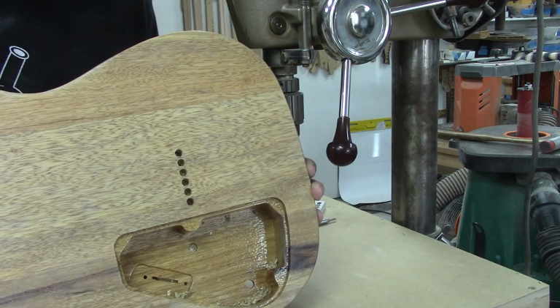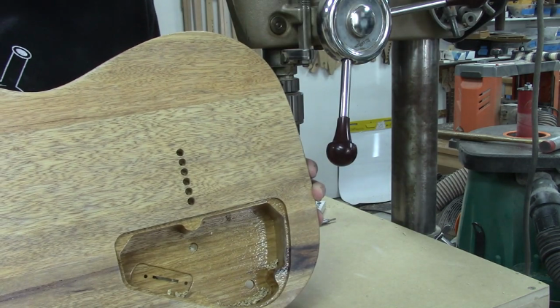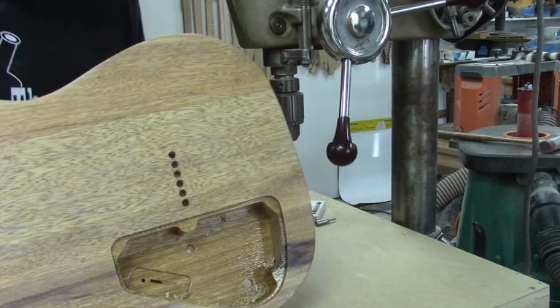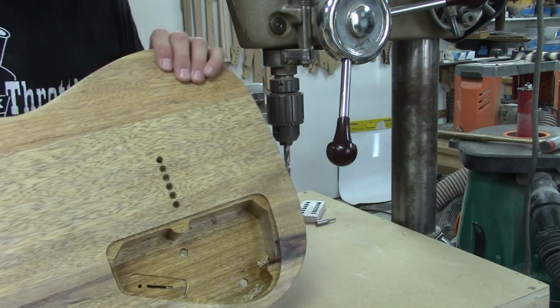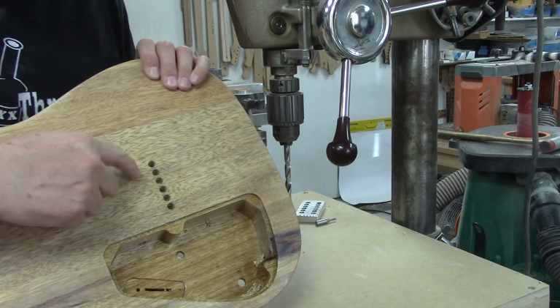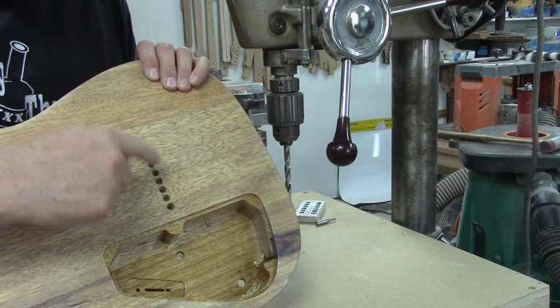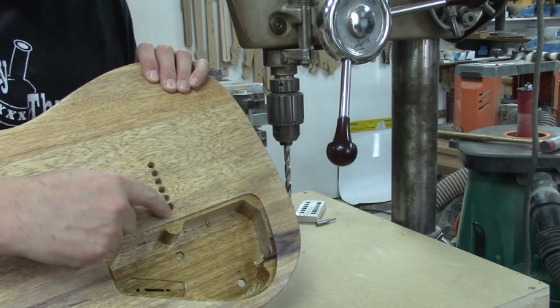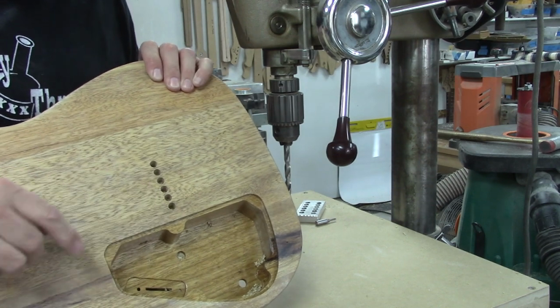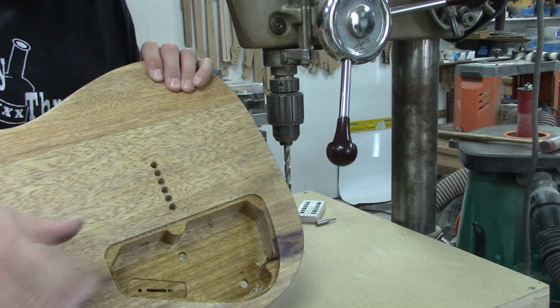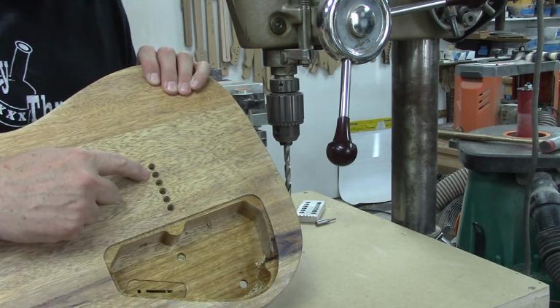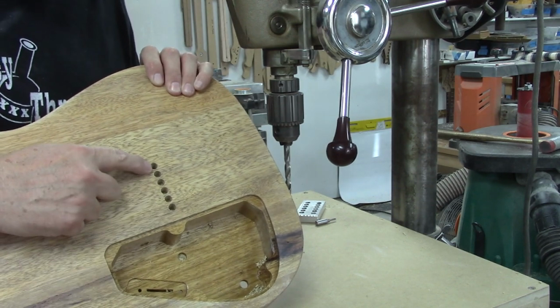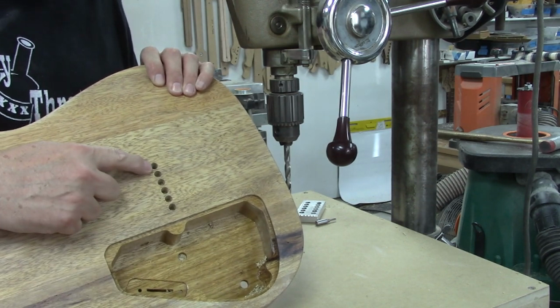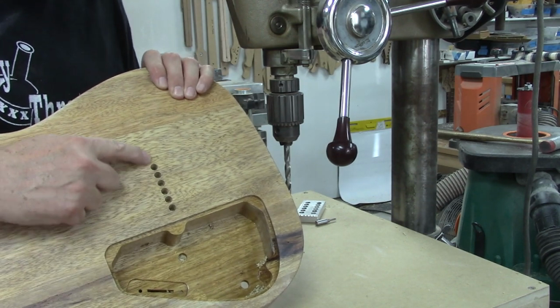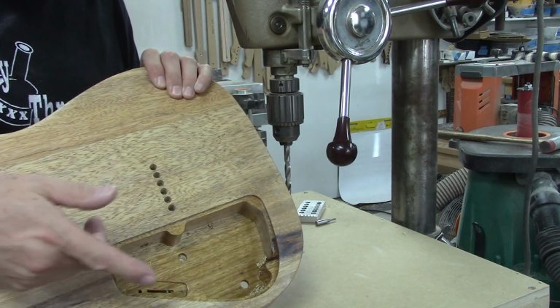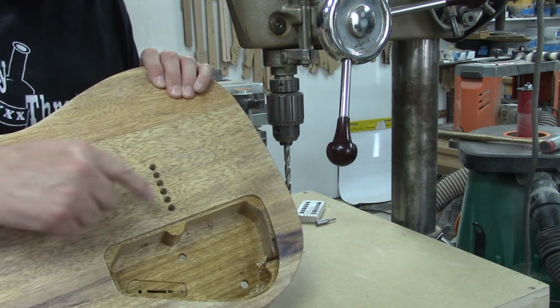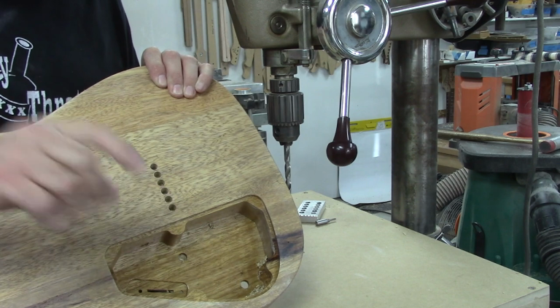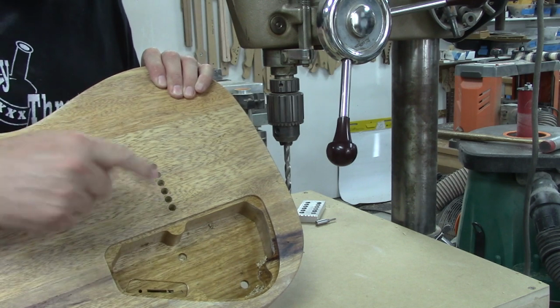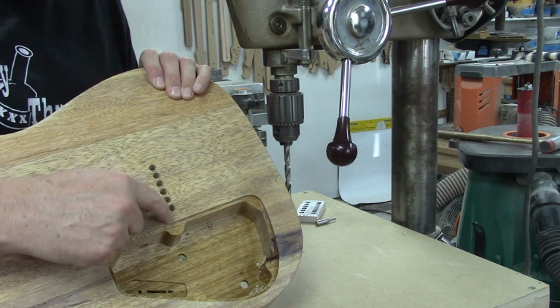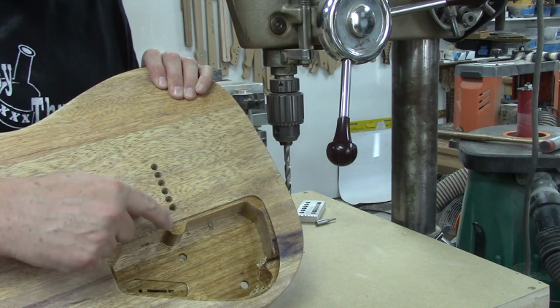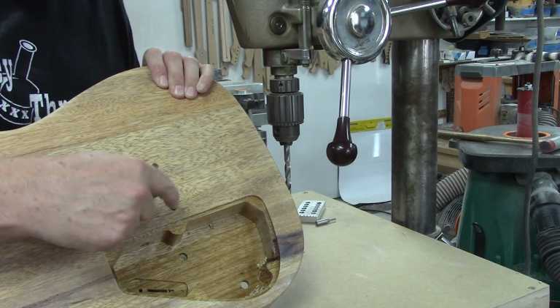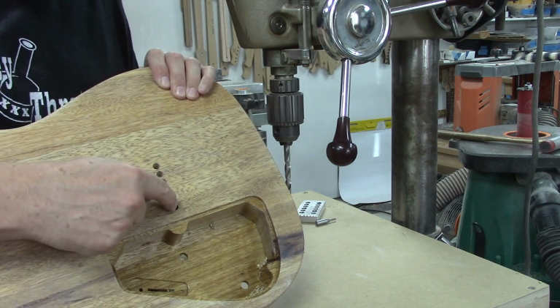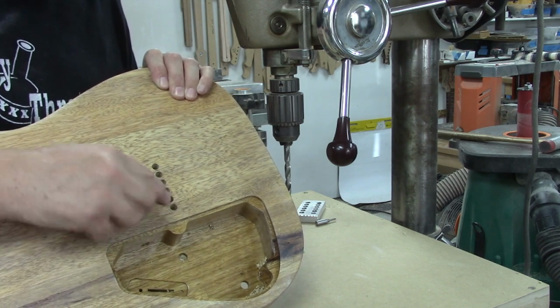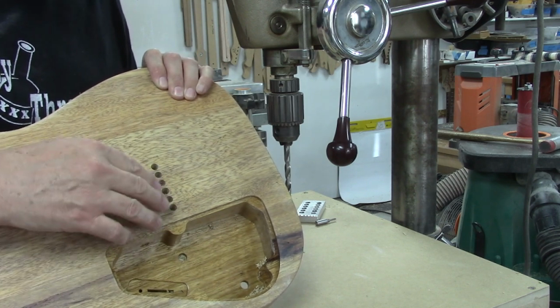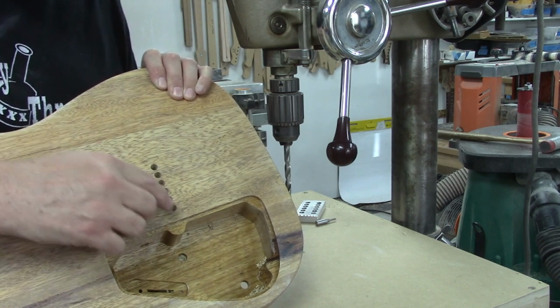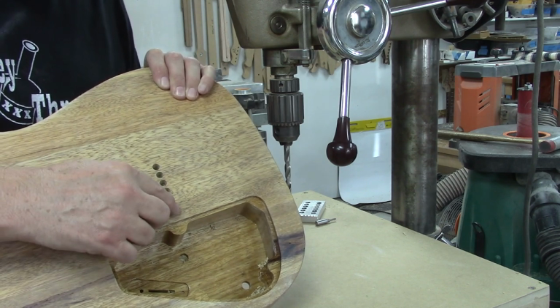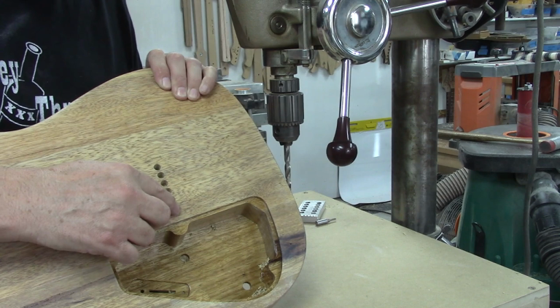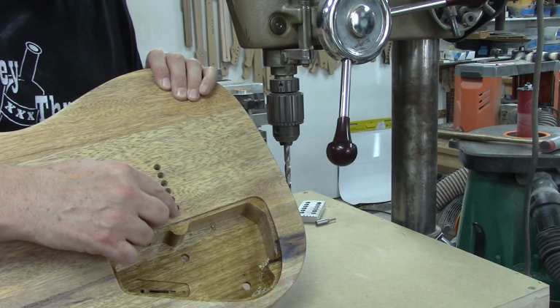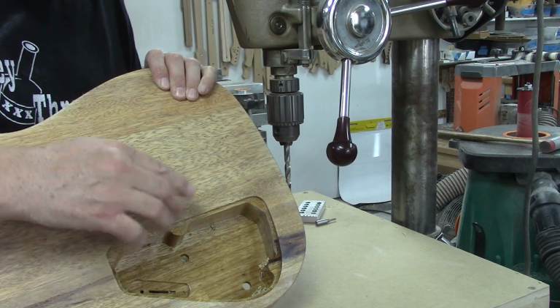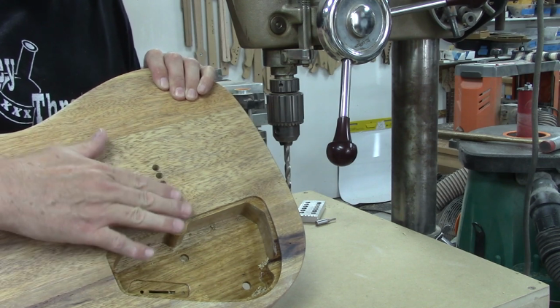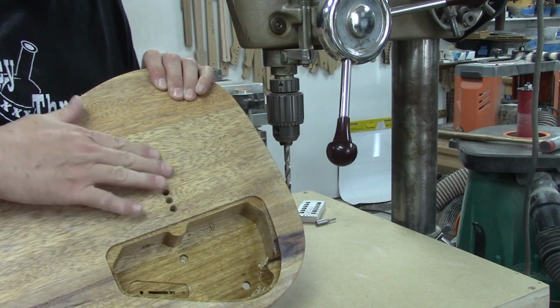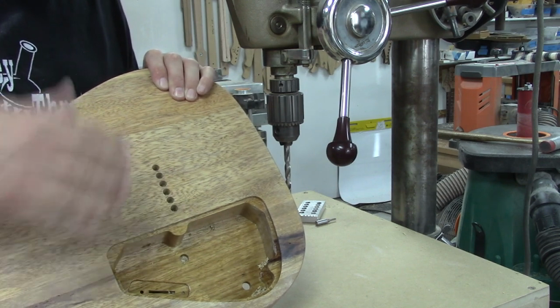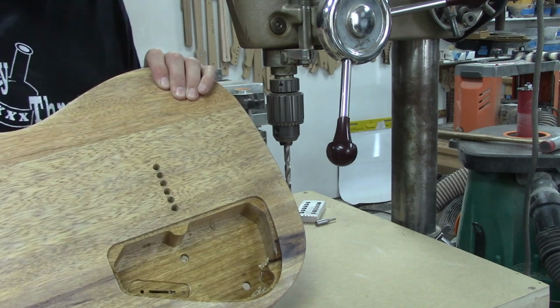And voila! Some people are going to ask how deep these holes need to be. For the ferrules we're going to be using on this one, it doesn't matter because they have the top hat thing — you just press it down until the rim just barely touches the top there.